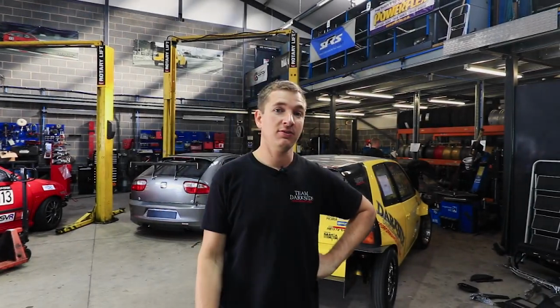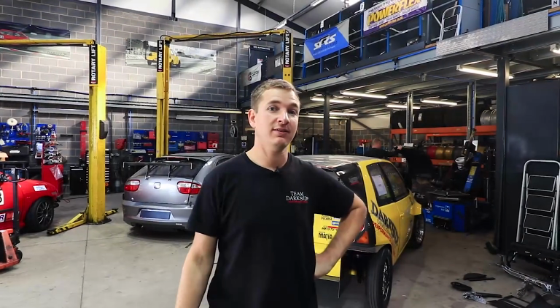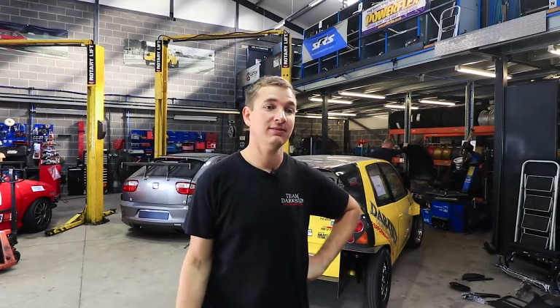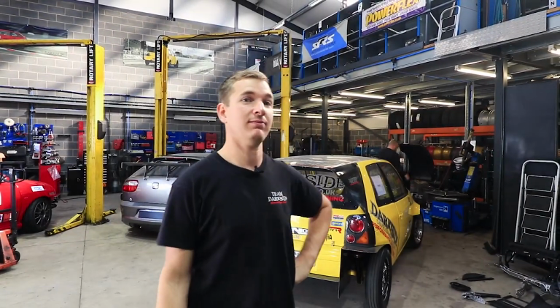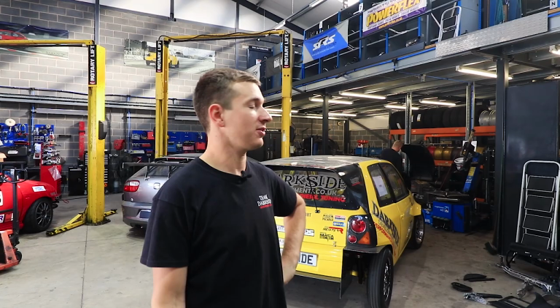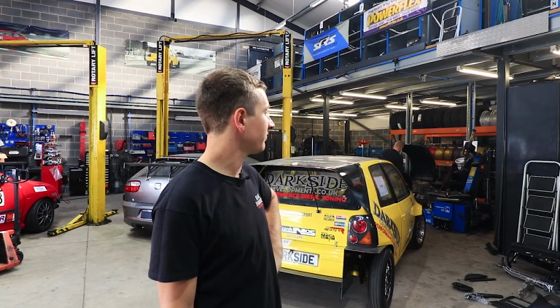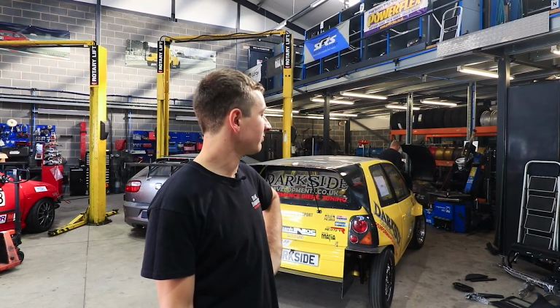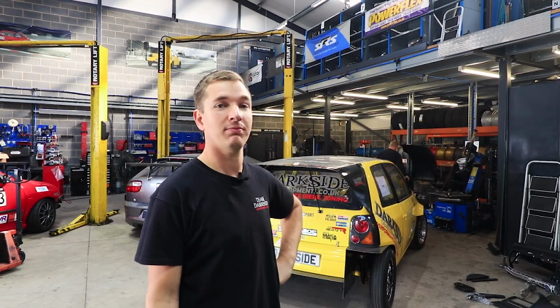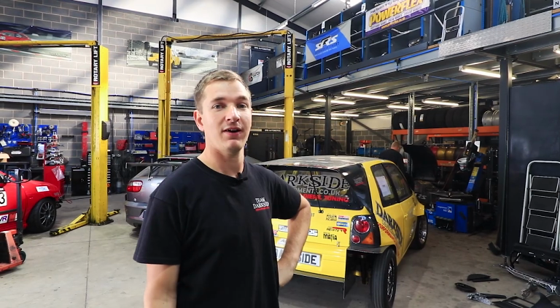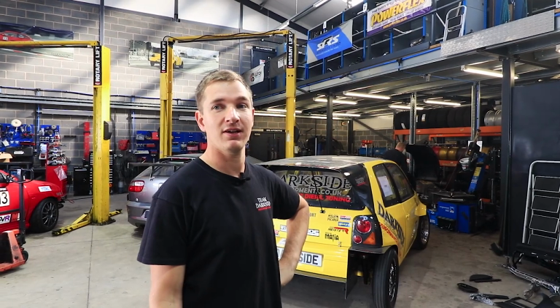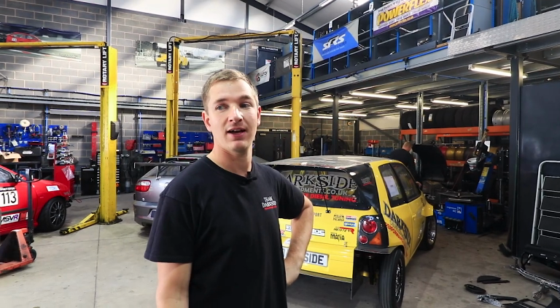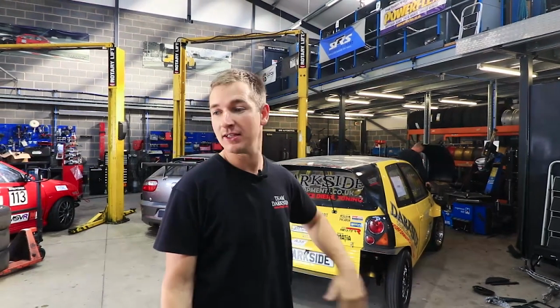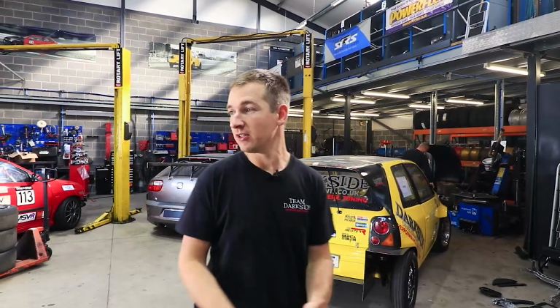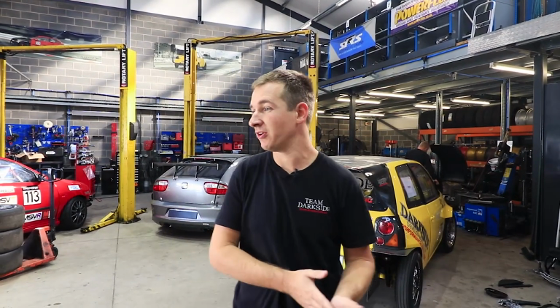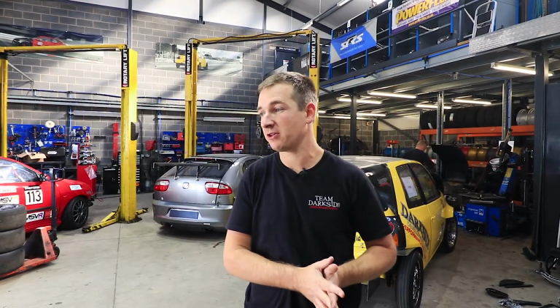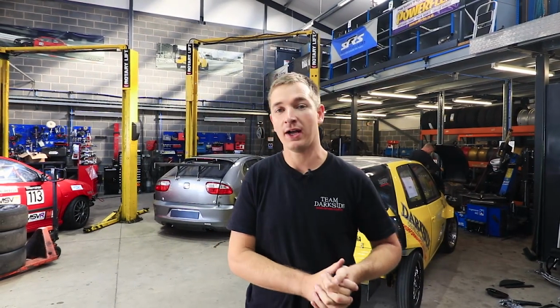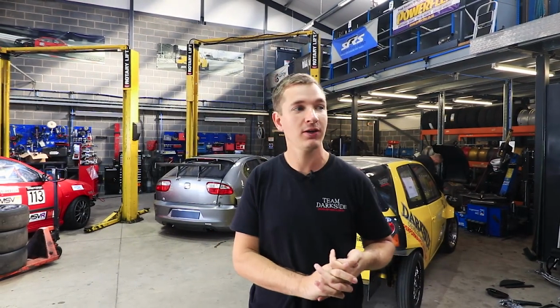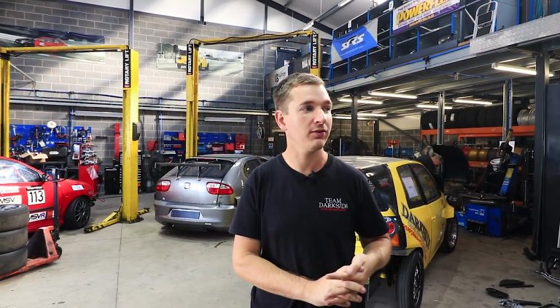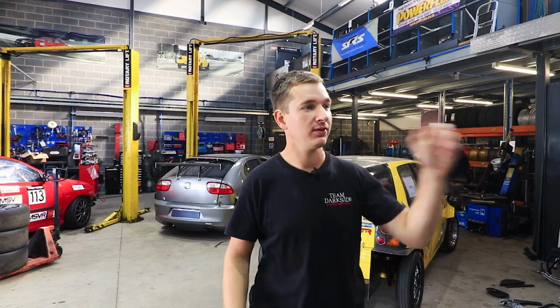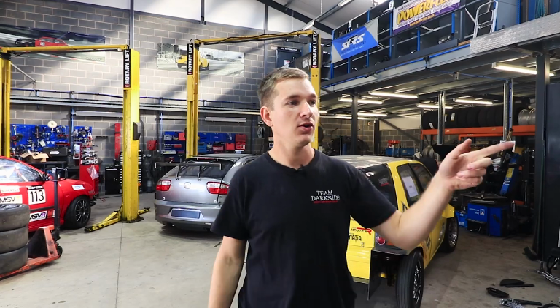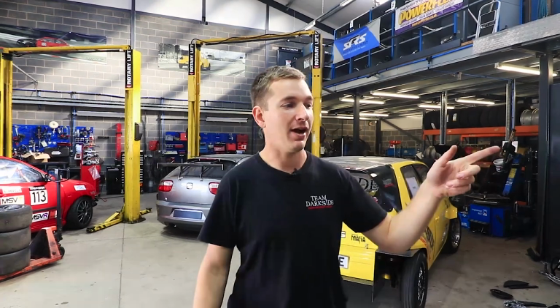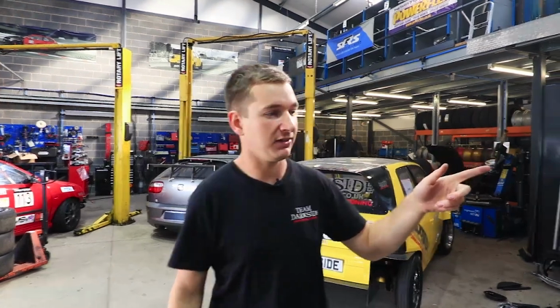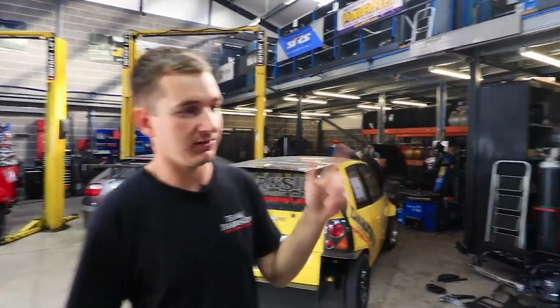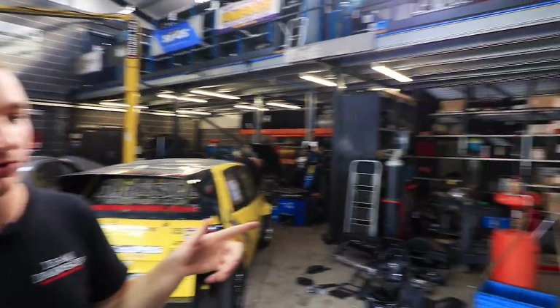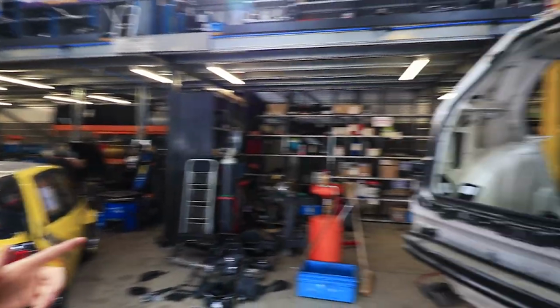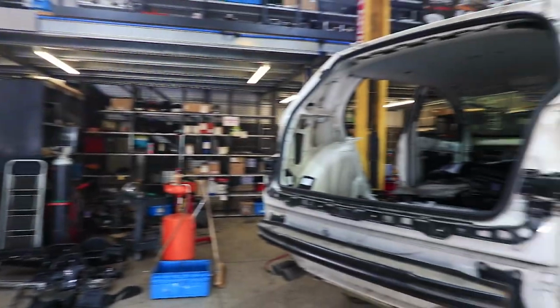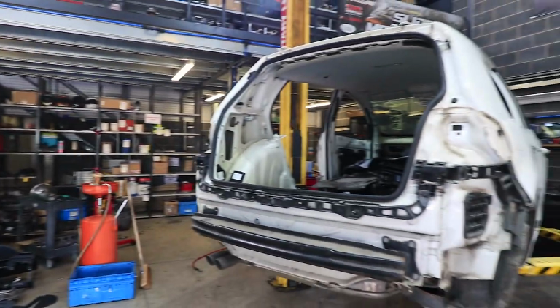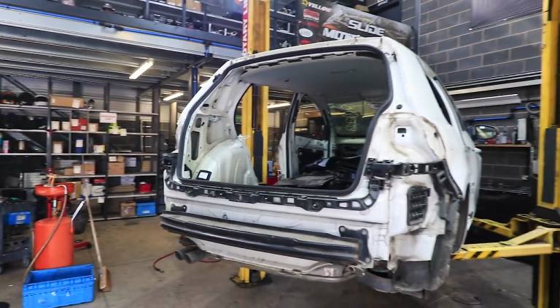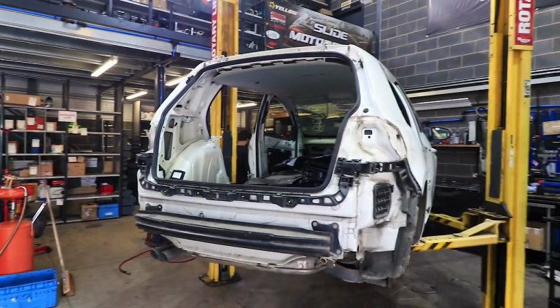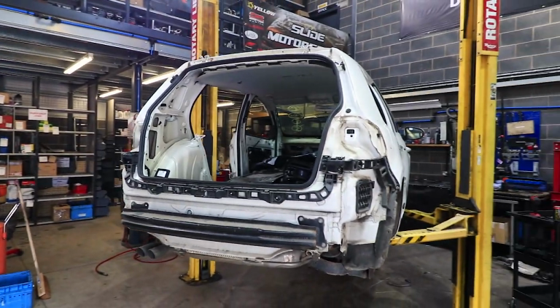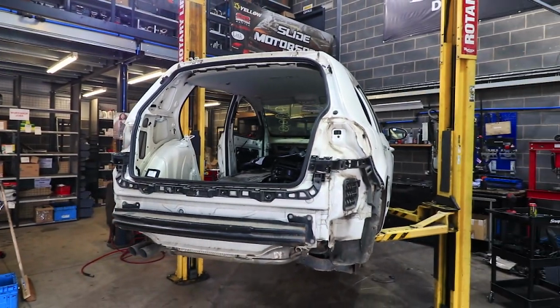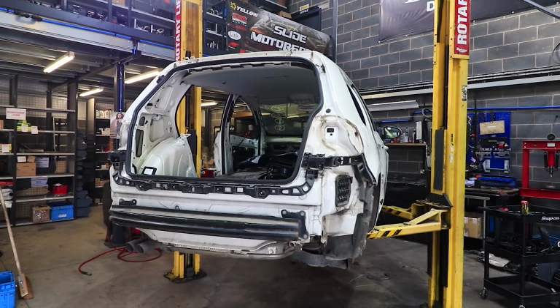Right then, back on to the Mark 5 race car. There's quite a lot been going on. The Mark 6 that Paul's been working on has now stripped everything that we need off it.